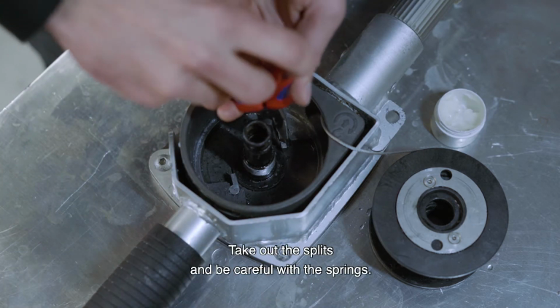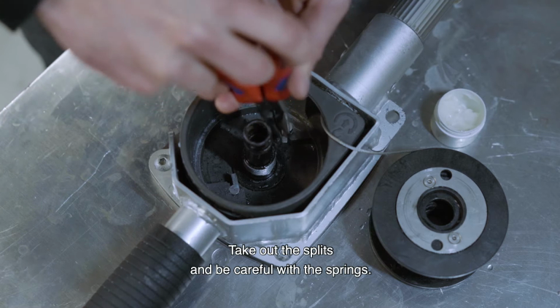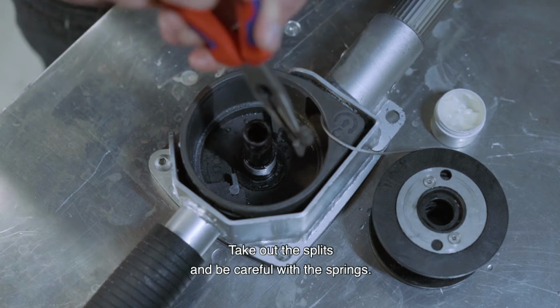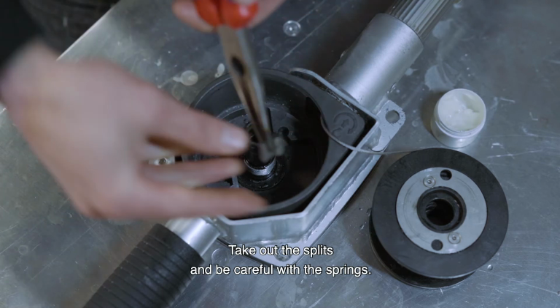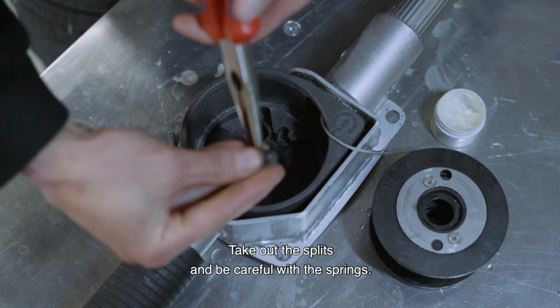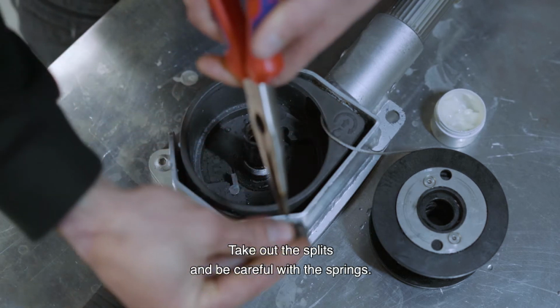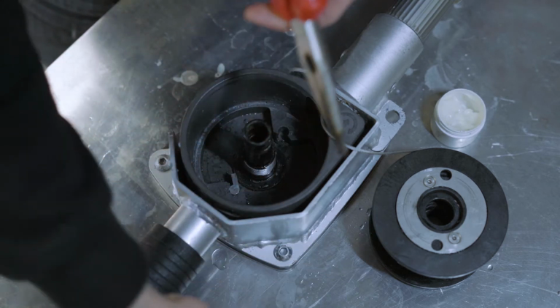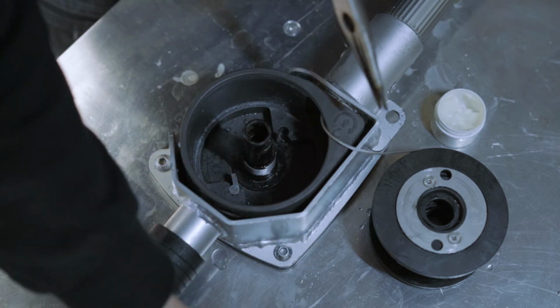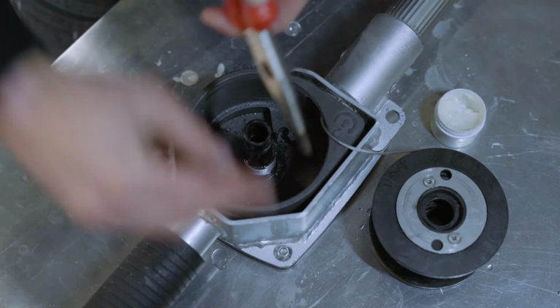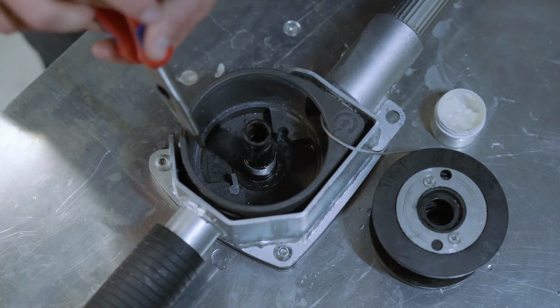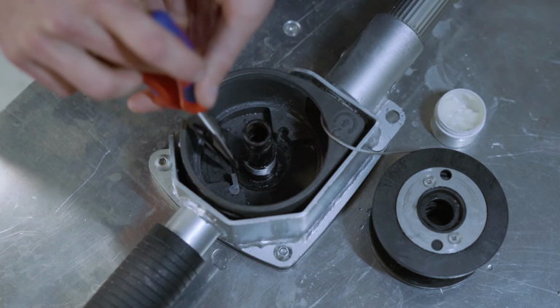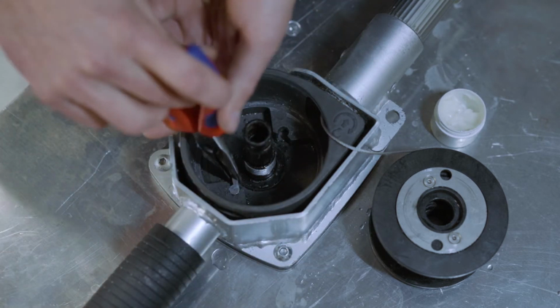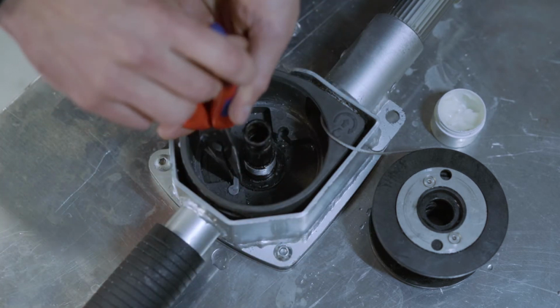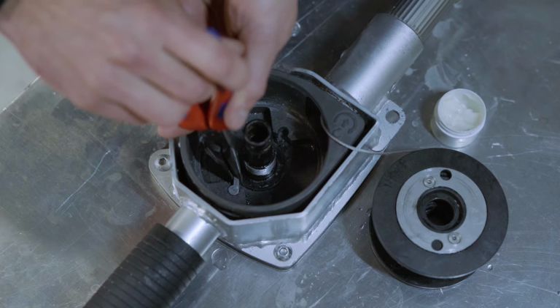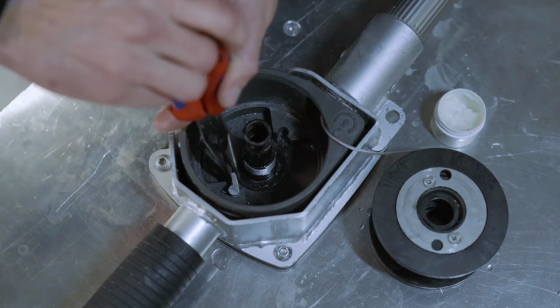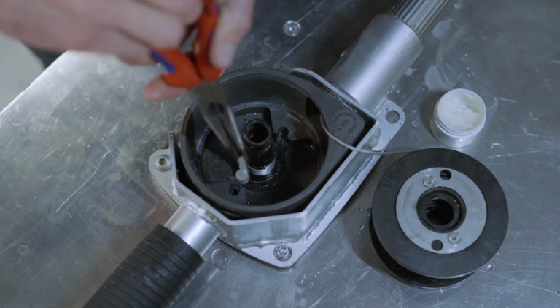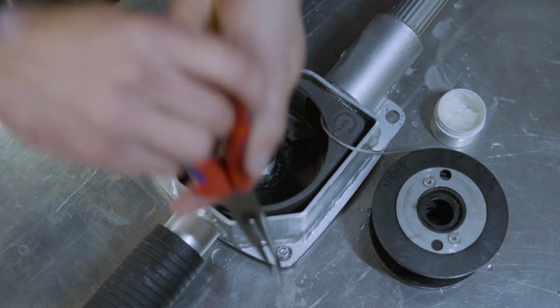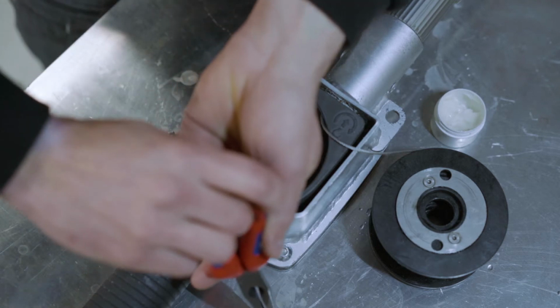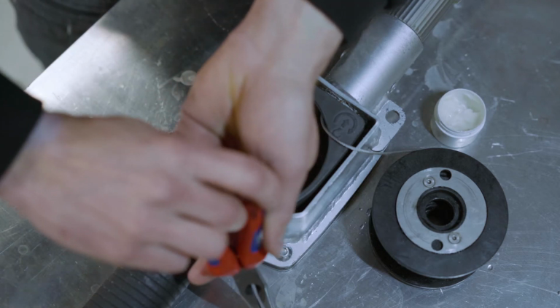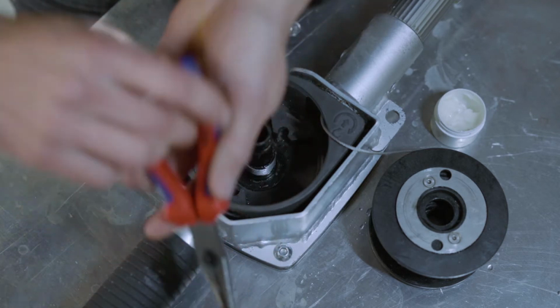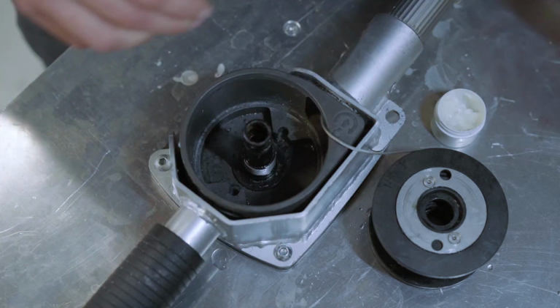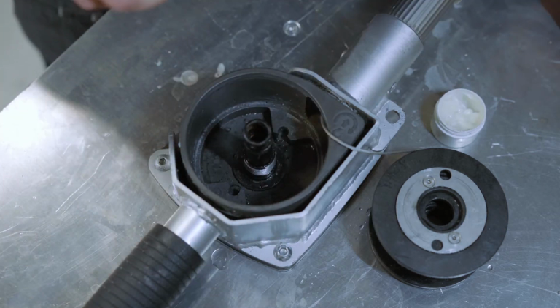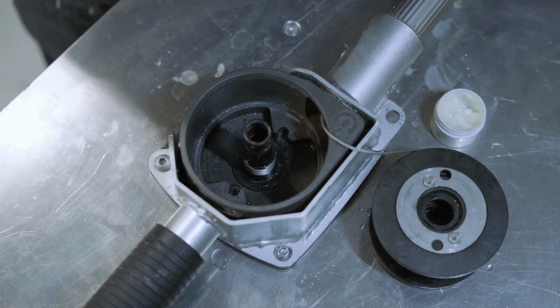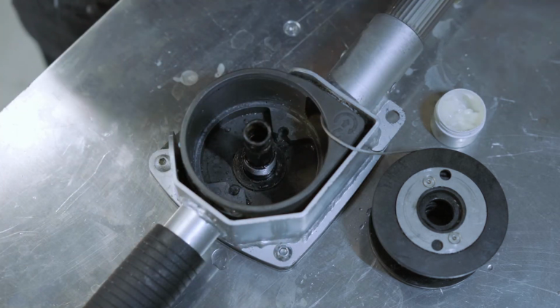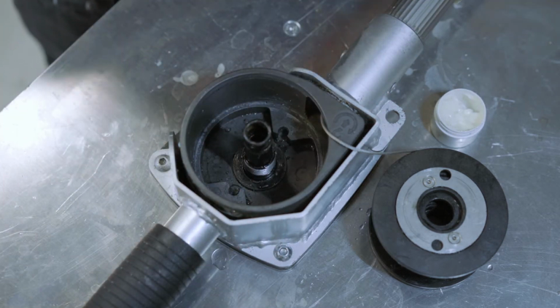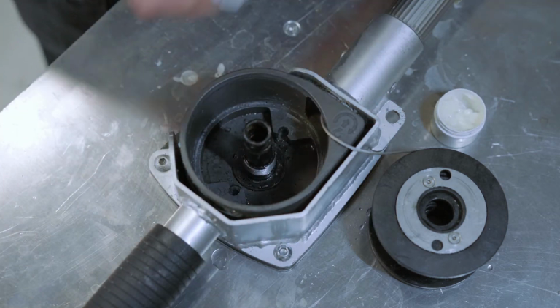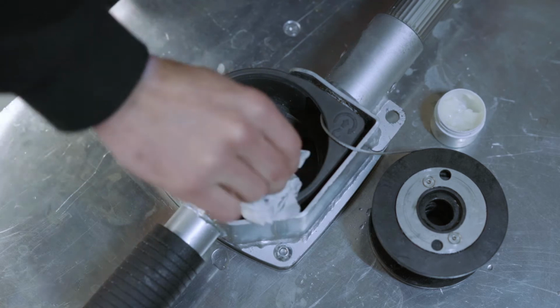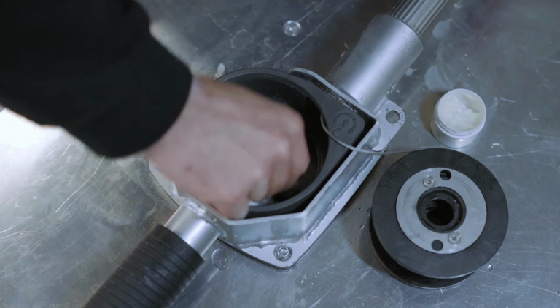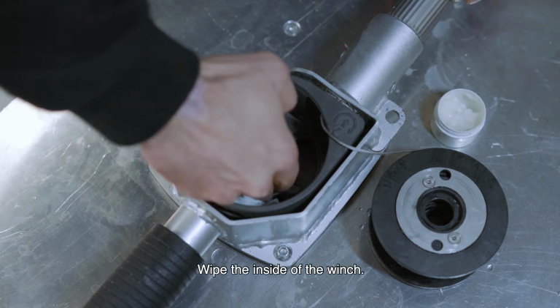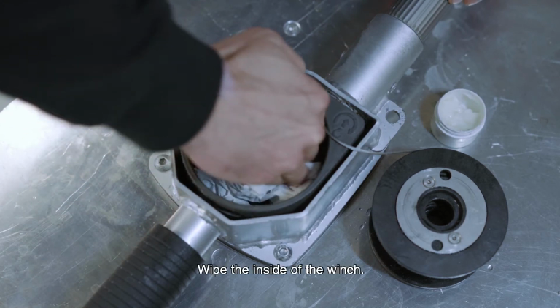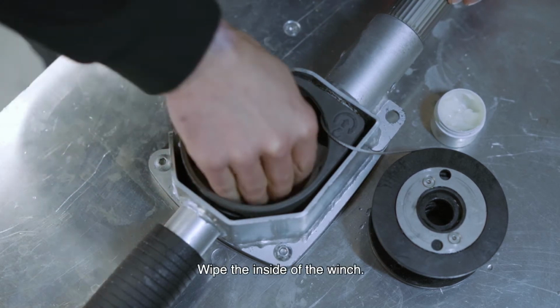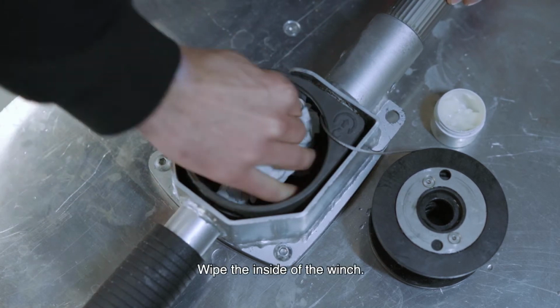Take out the splits and be careful with the springs. Wipe the inside of the winch.